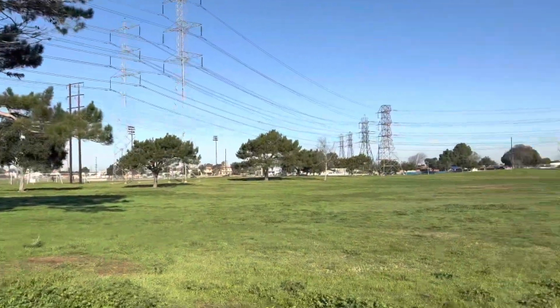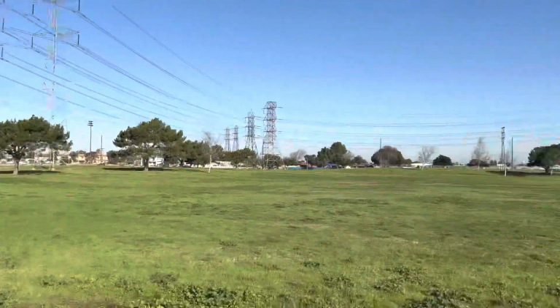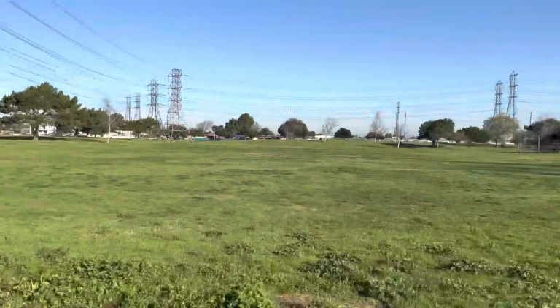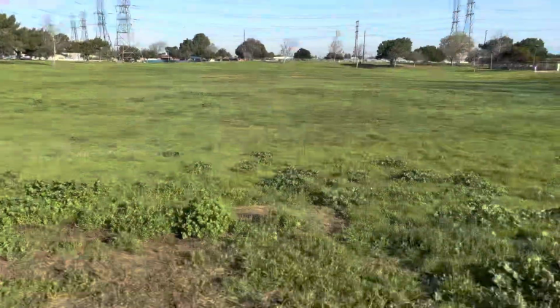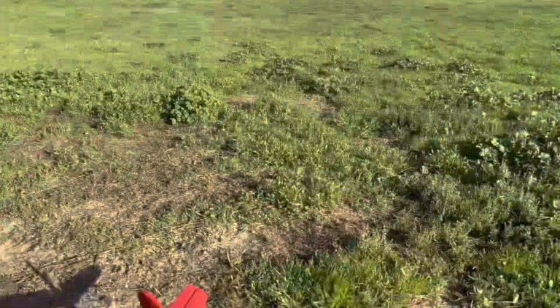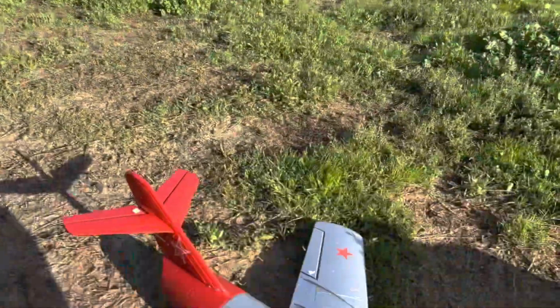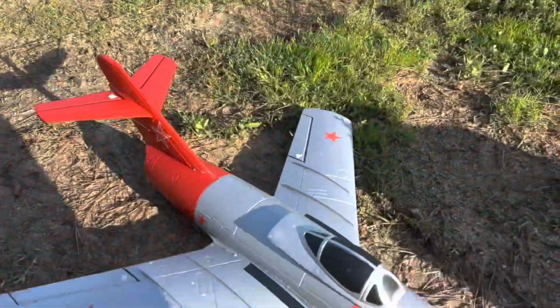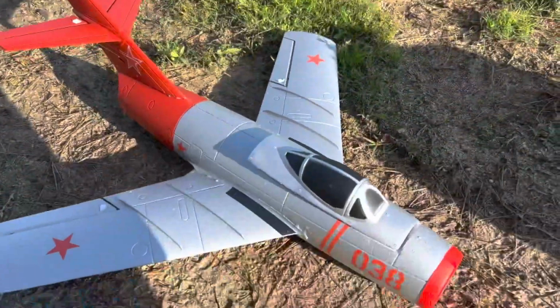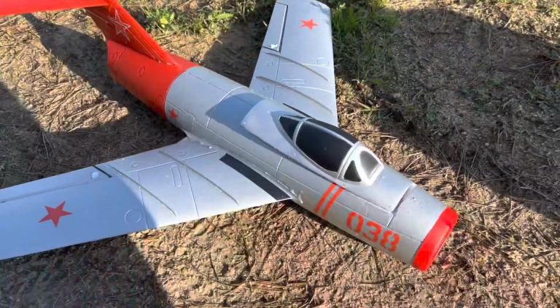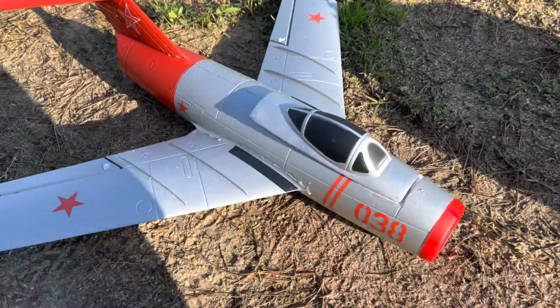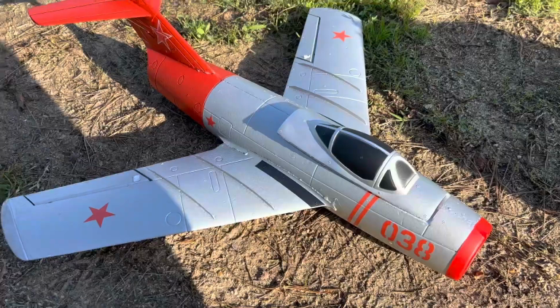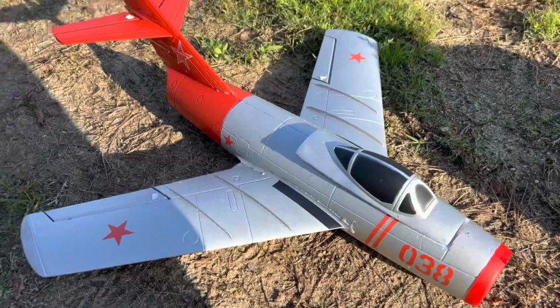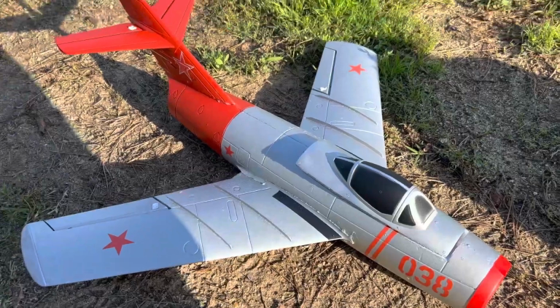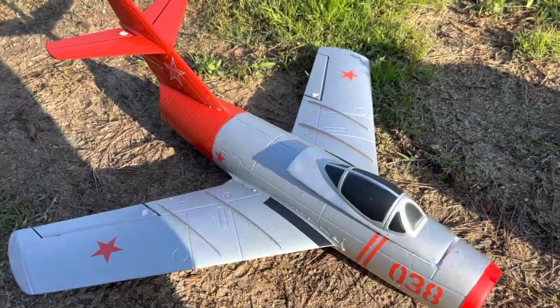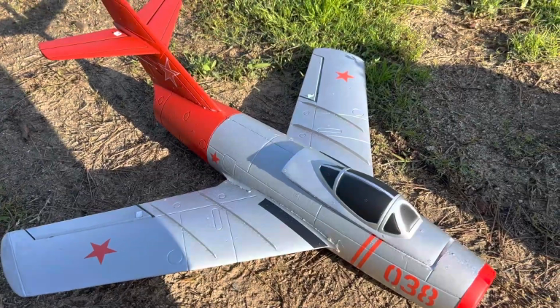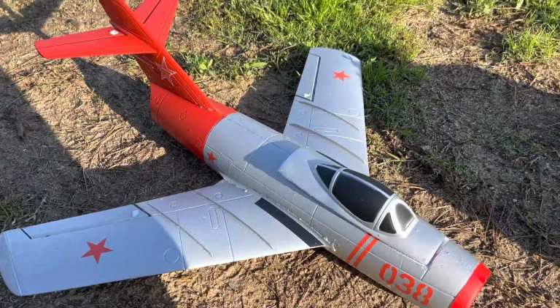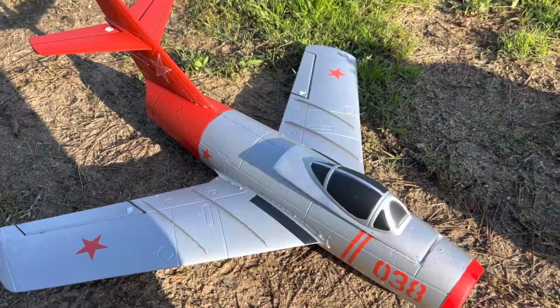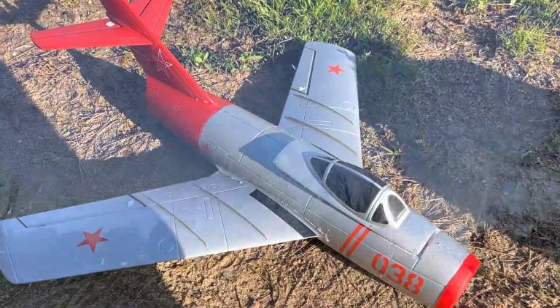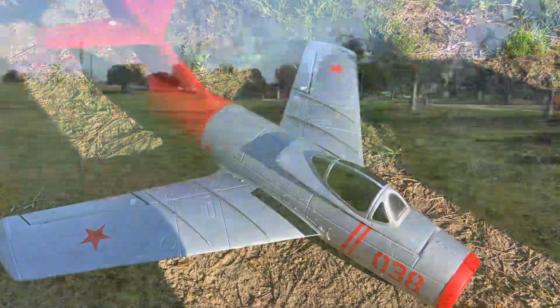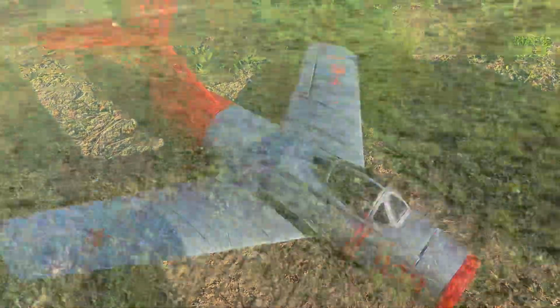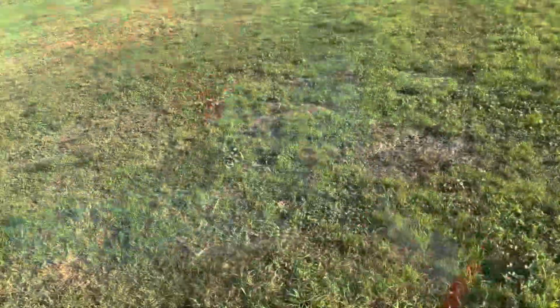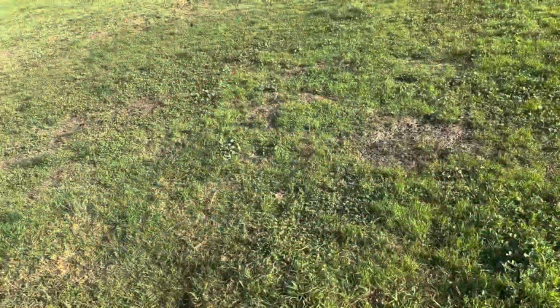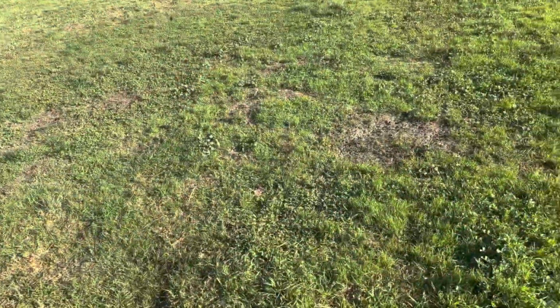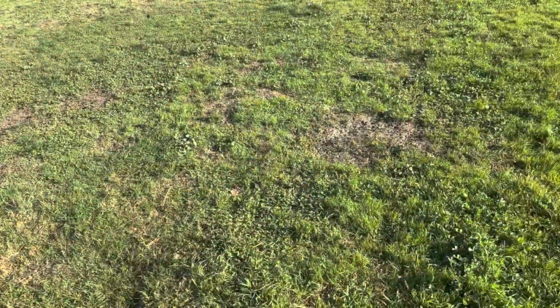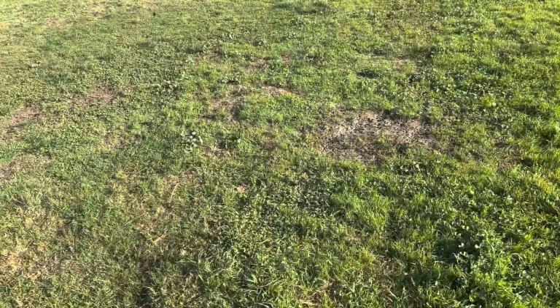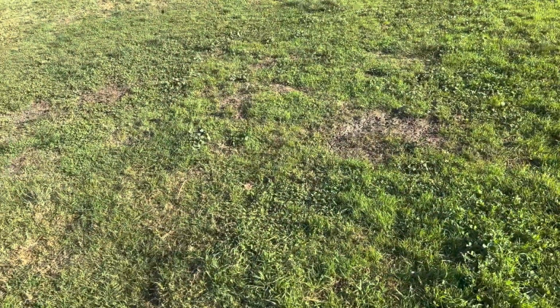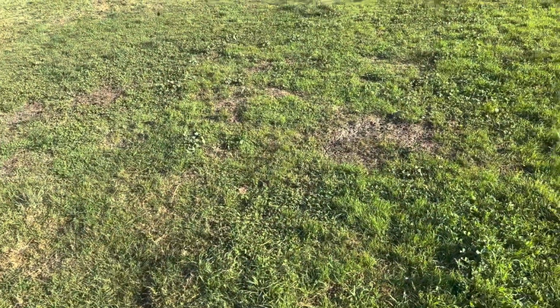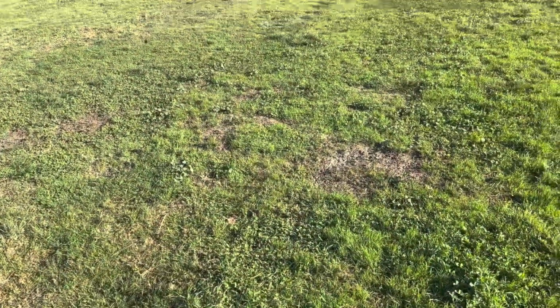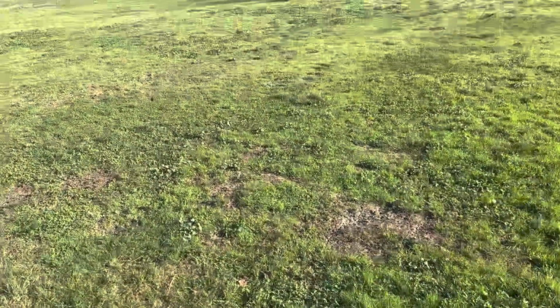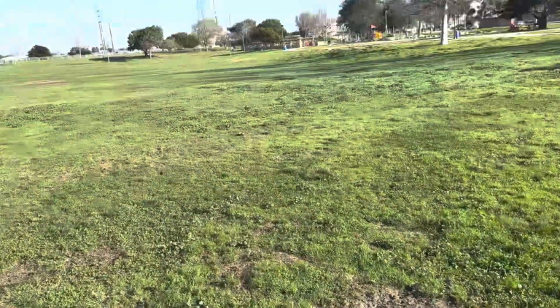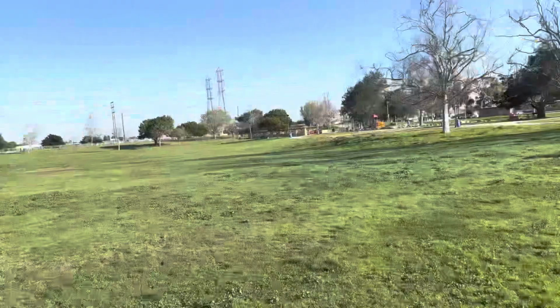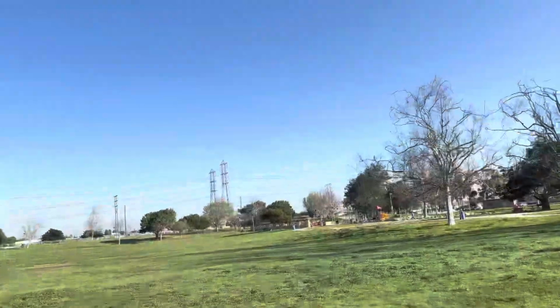We're gonna do a lunchbox special maiden flight right here at Electric Avenue on my lunch break. Hopefully it goes well. Let's get in the air — full throttle!